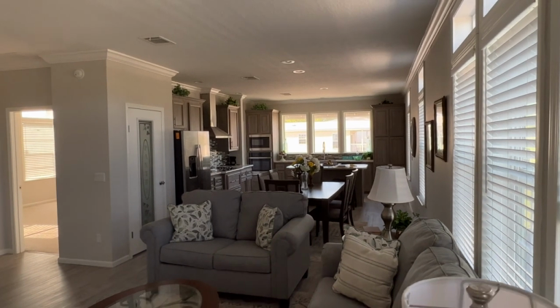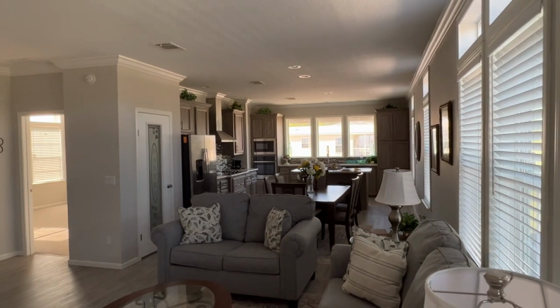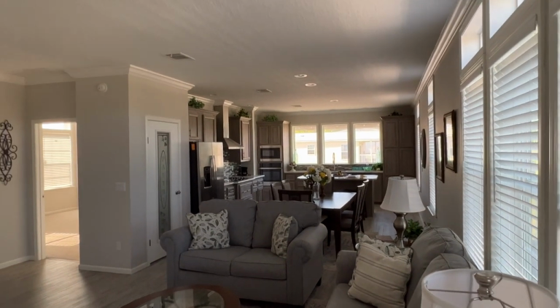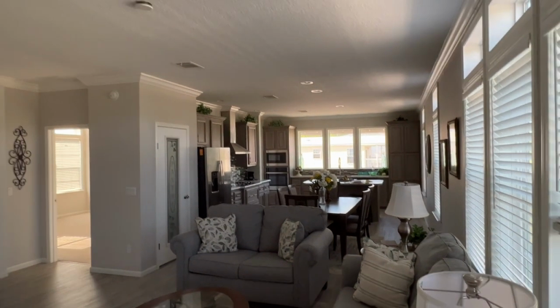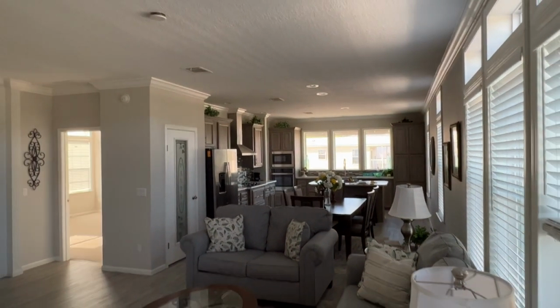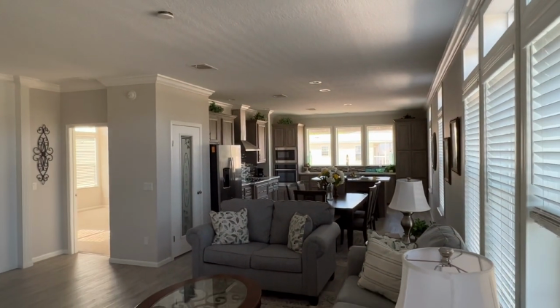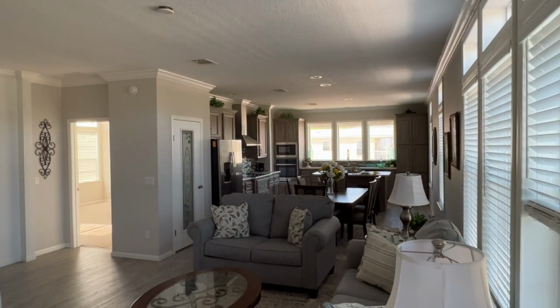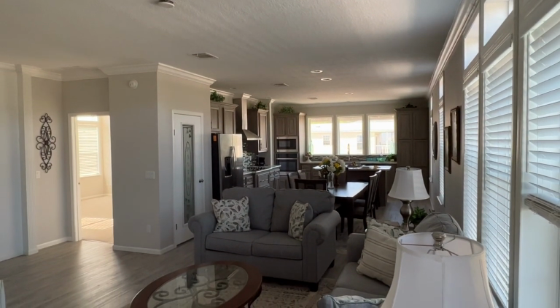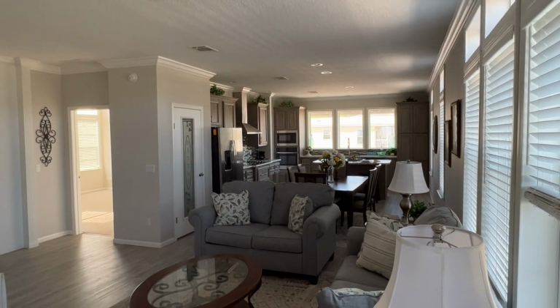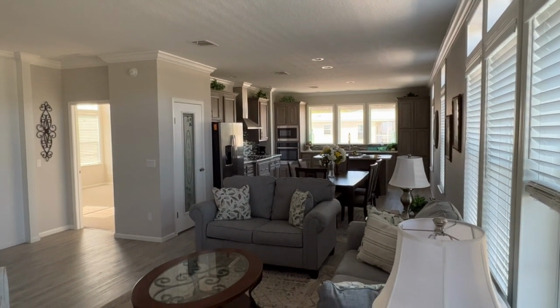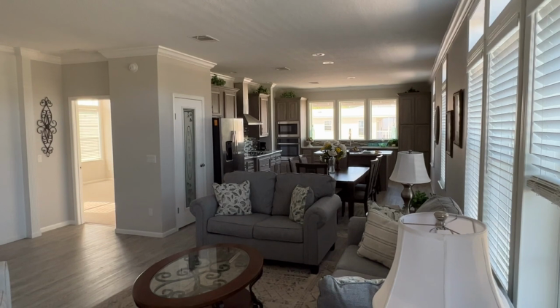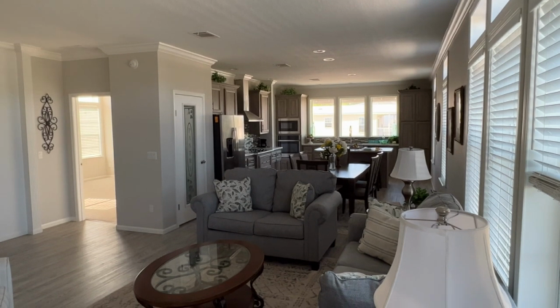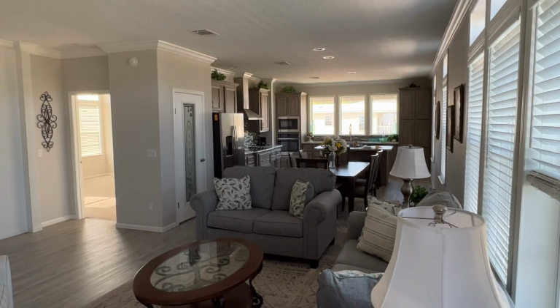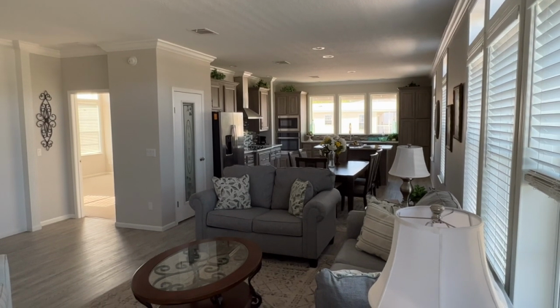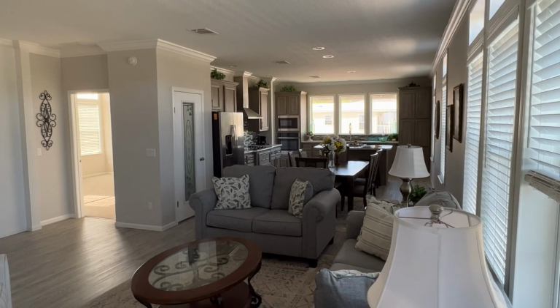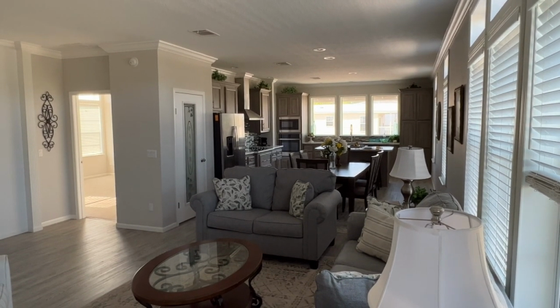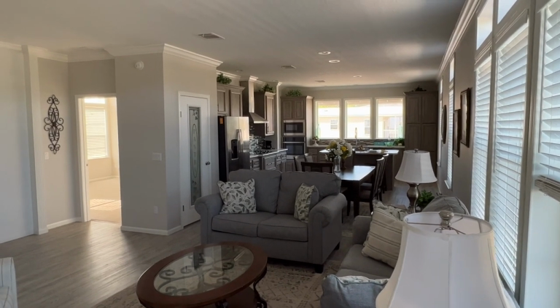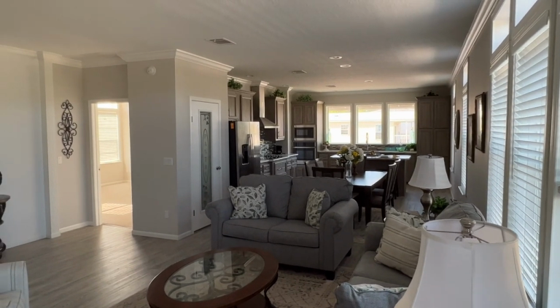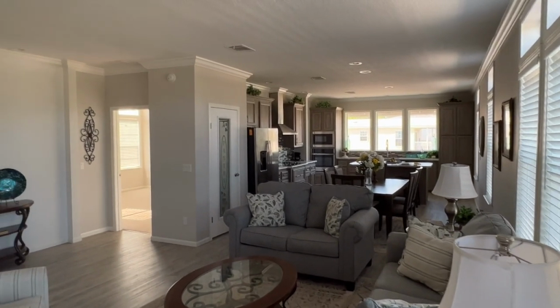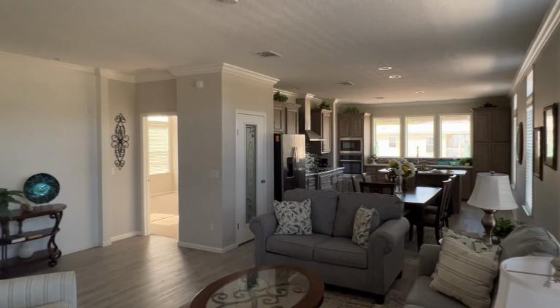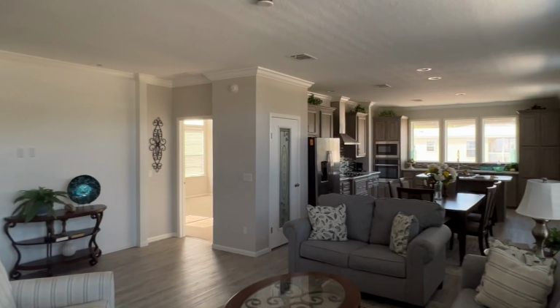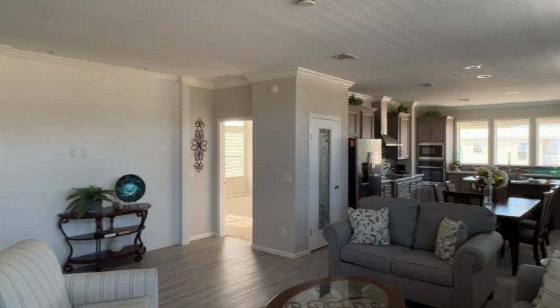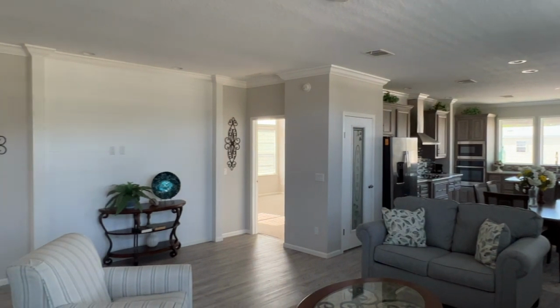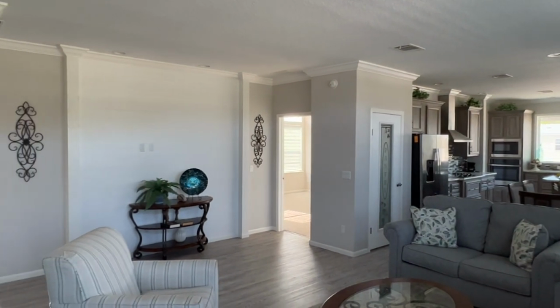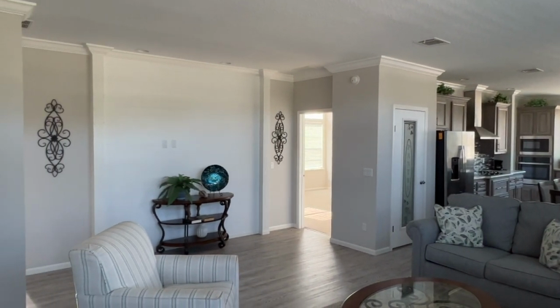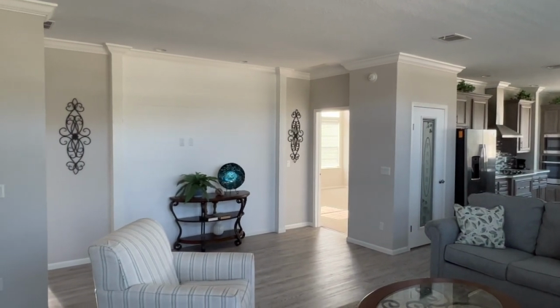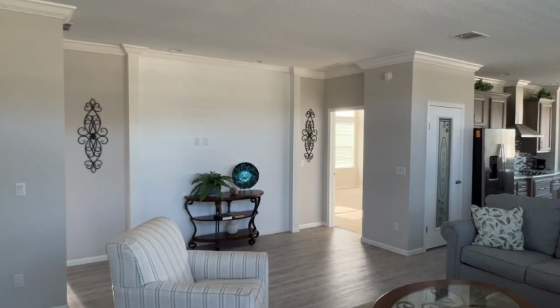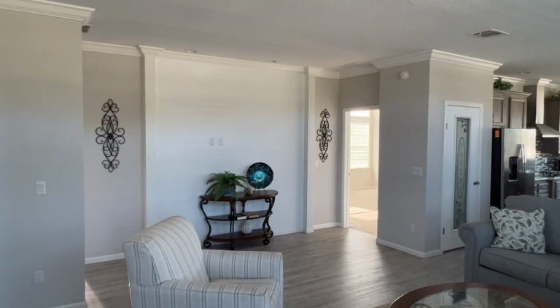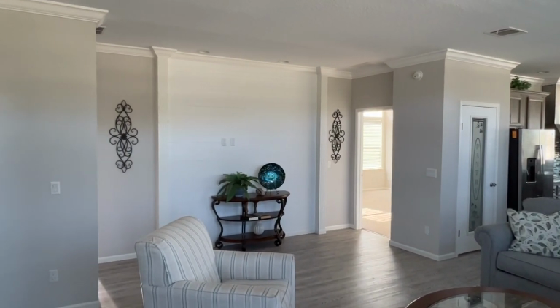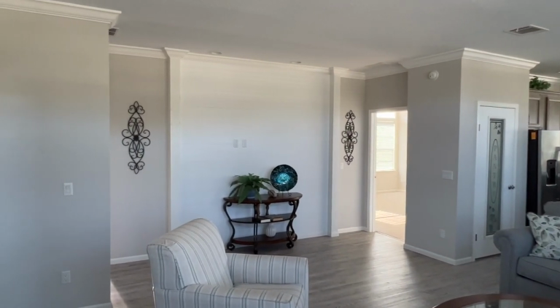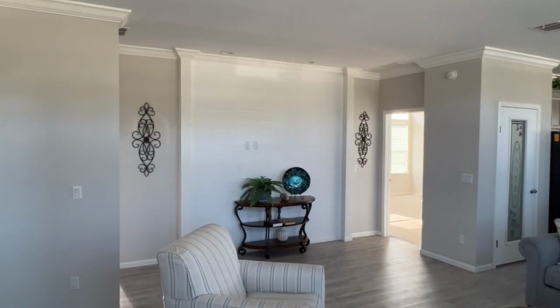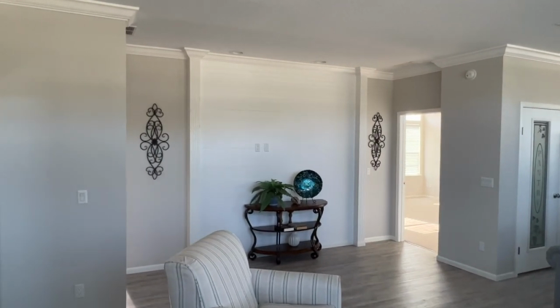Open floor plan straight through — living room, dining room, kitchen. We'll do the usual clockwise tour. Feature wall is where your TV goes.